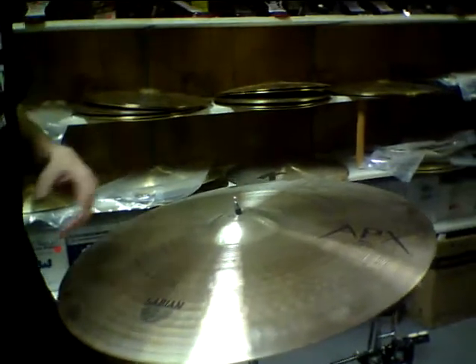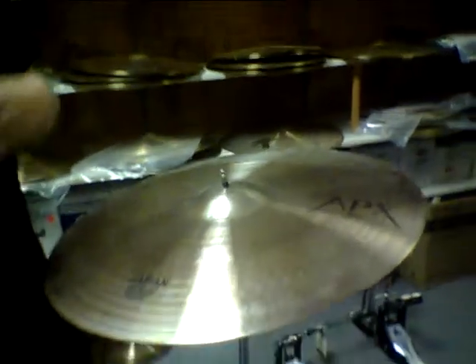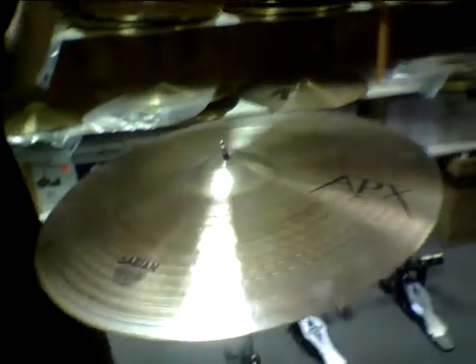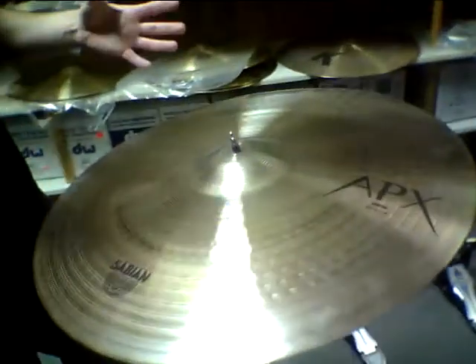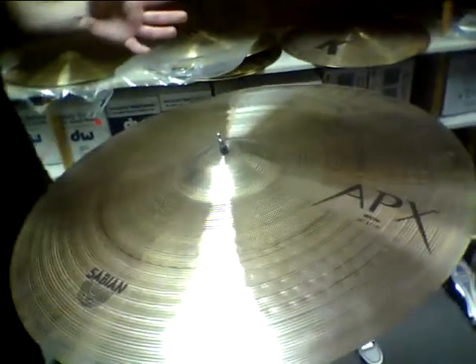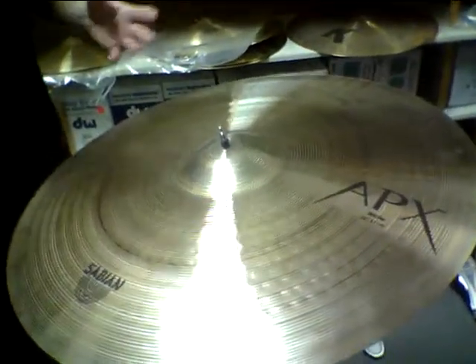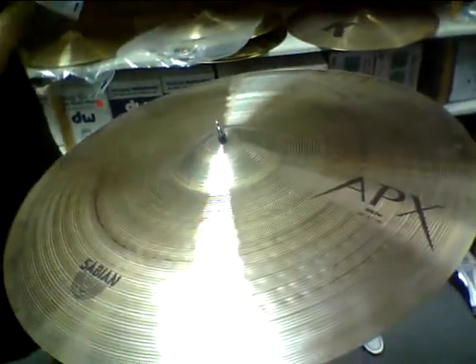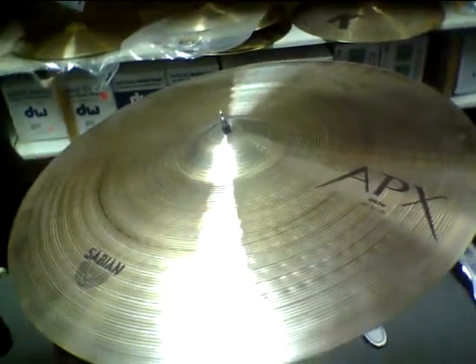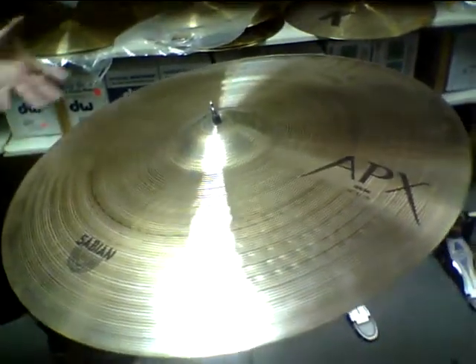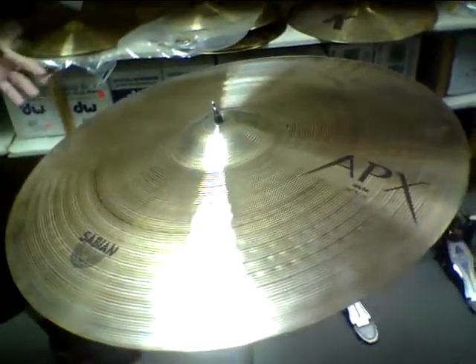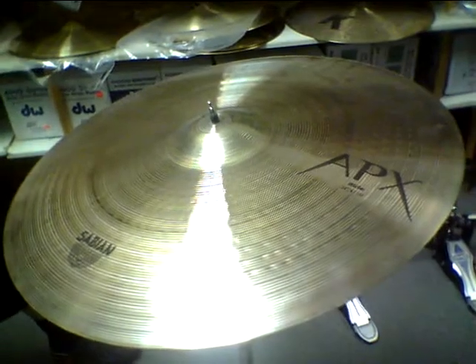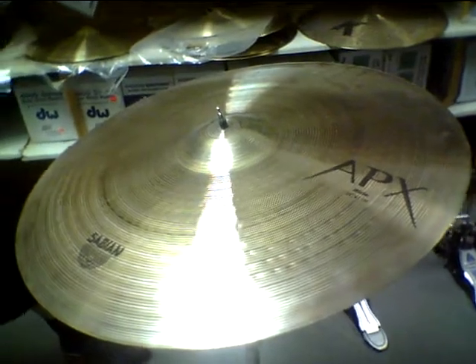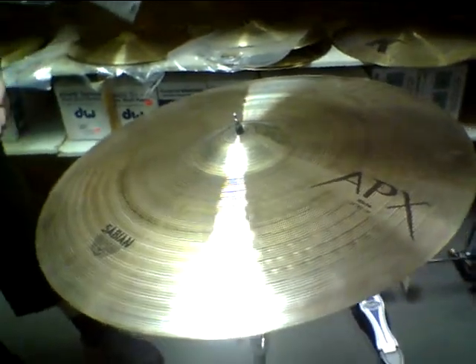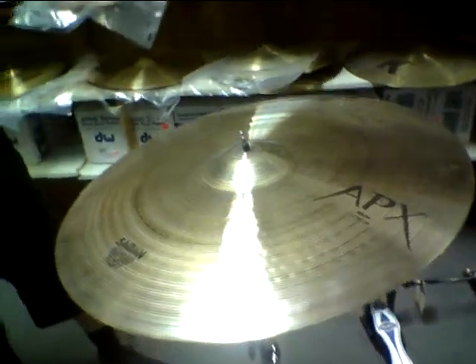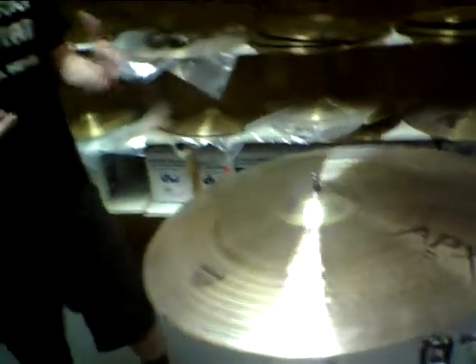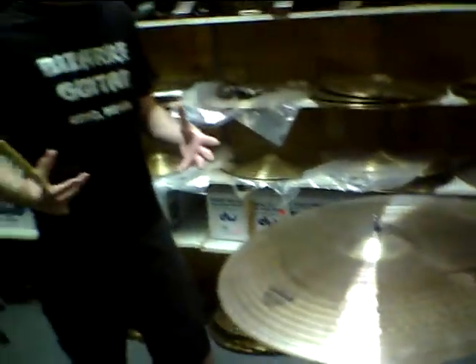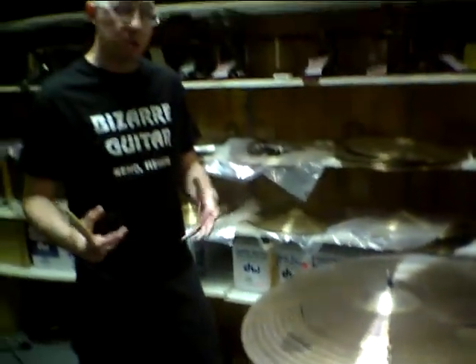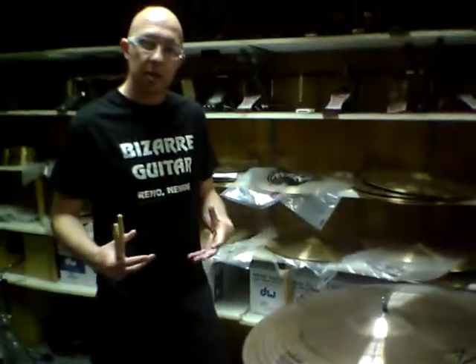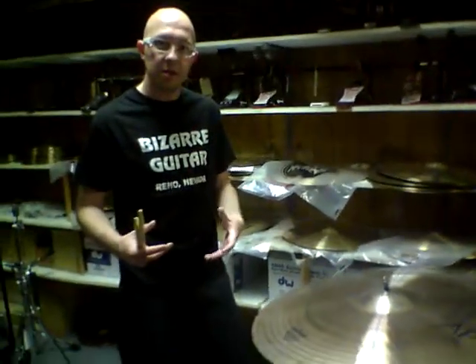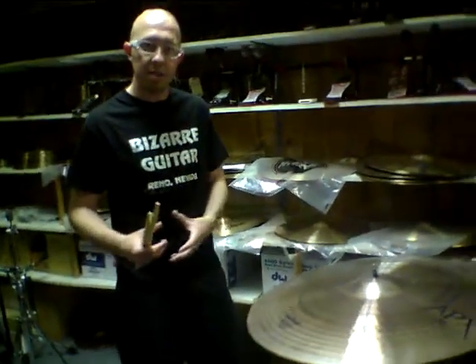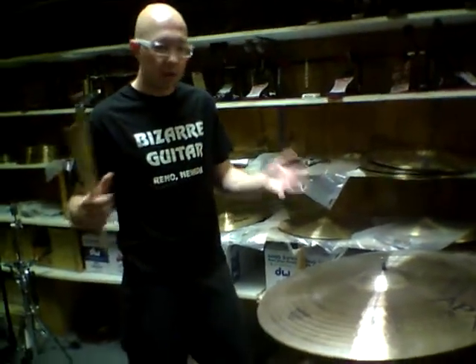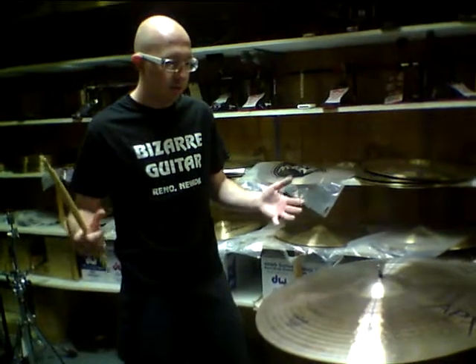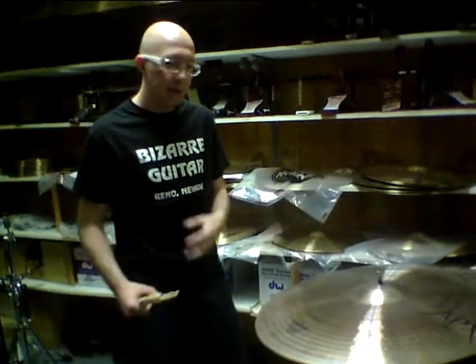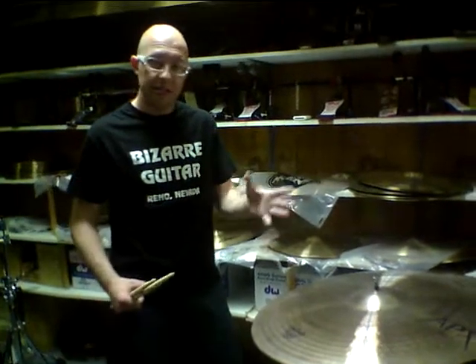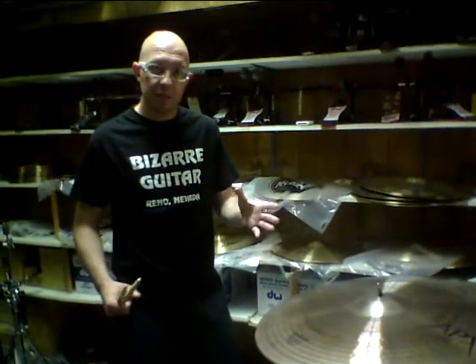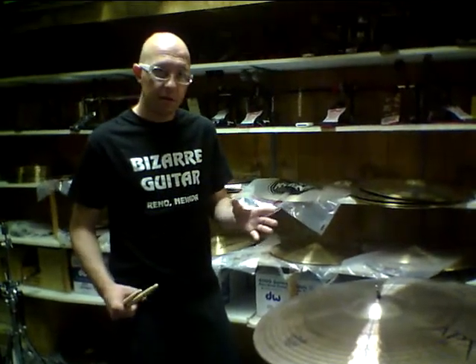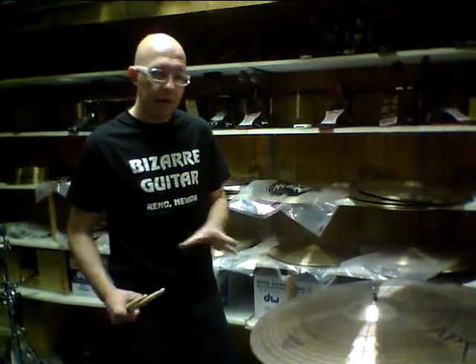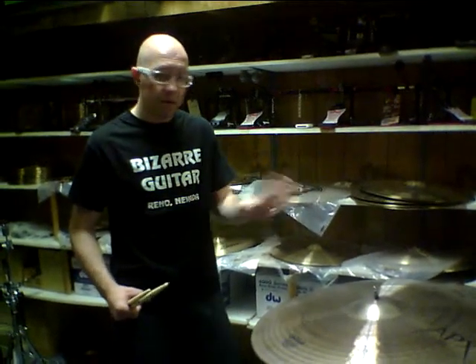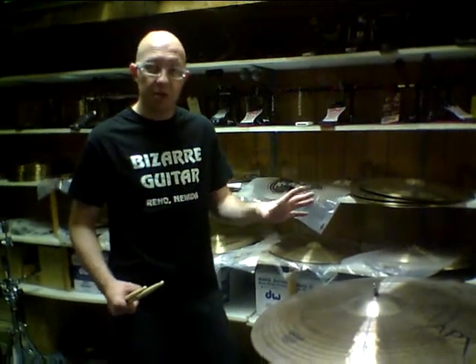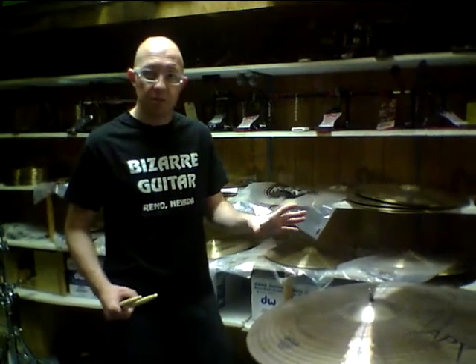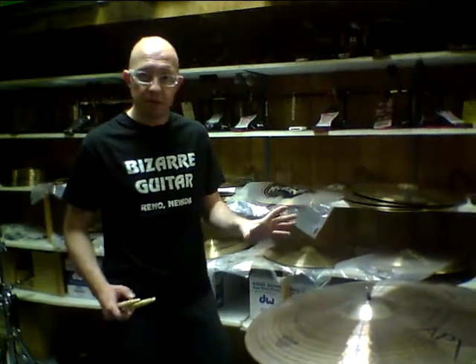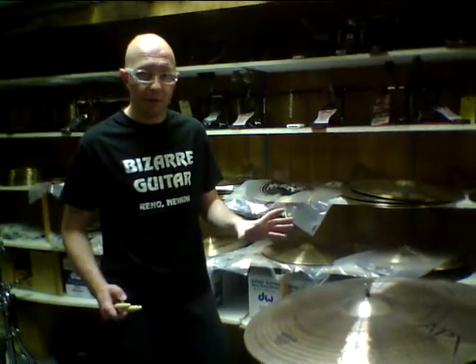Now this is a line for heavy hitters. It's got lots of volume to it. And especially with this ride, it's got a good amount of wash — you can really lay into it in your big rock sections. A fantastic bell, and it'll cut through any sort of Marshall stack that you have.